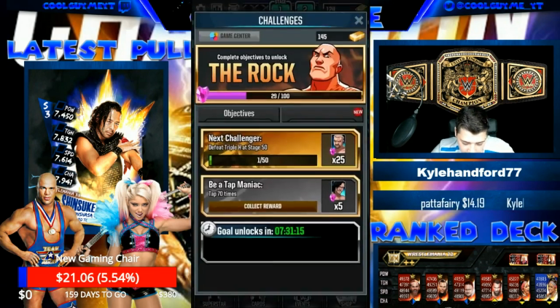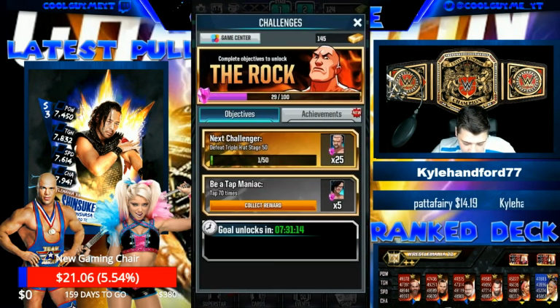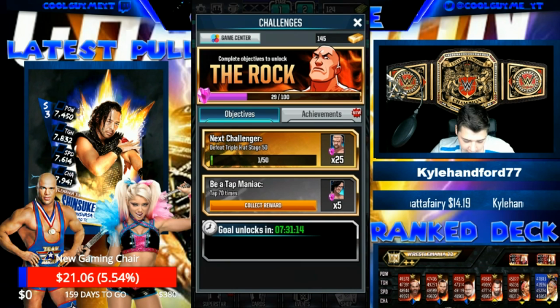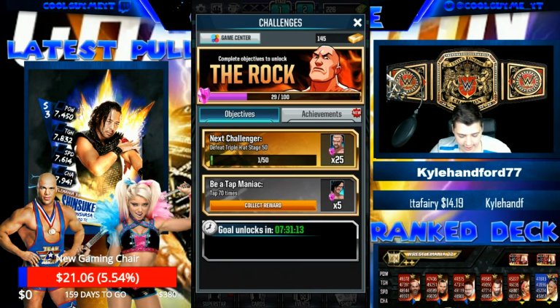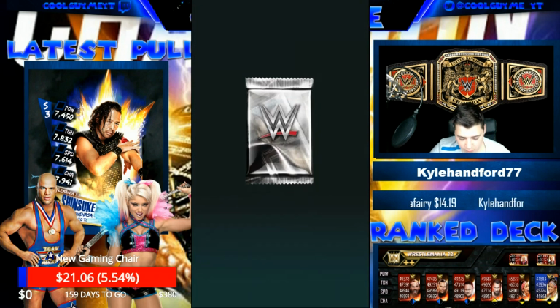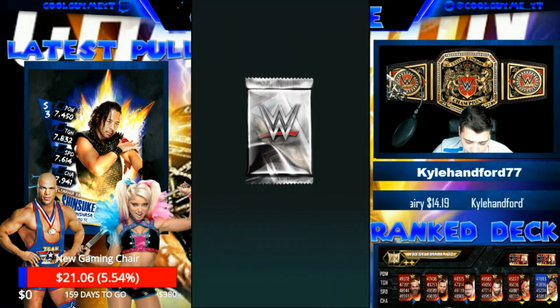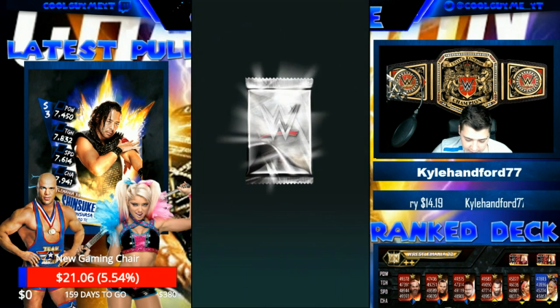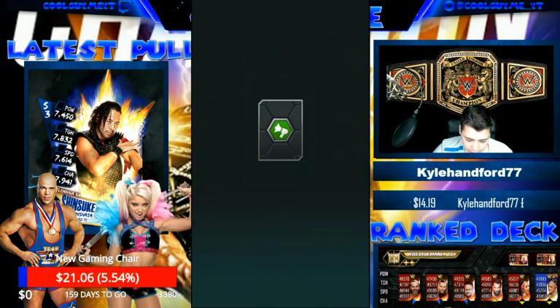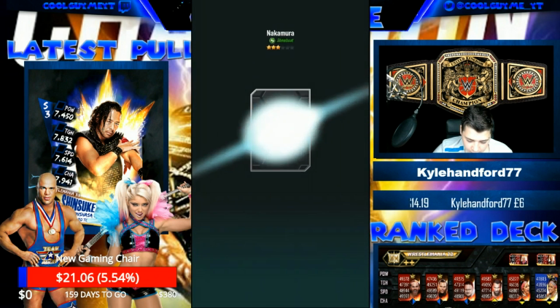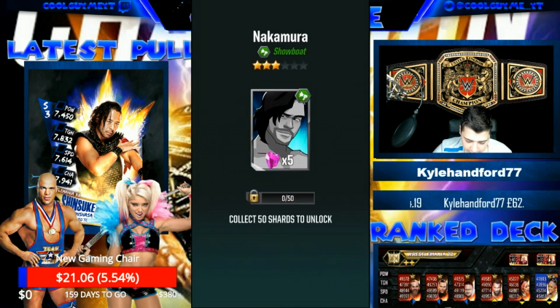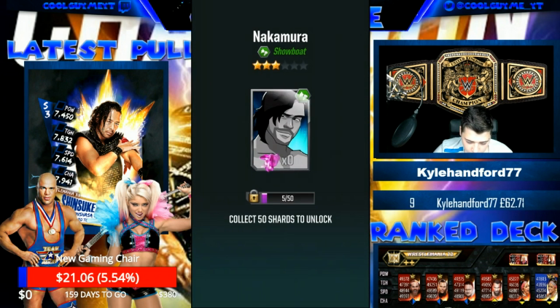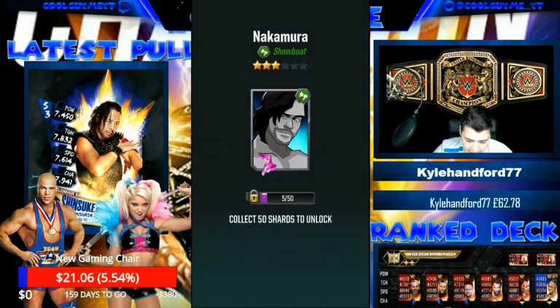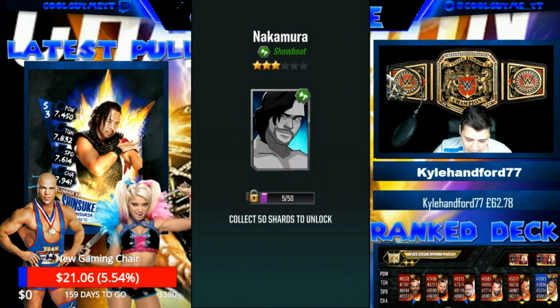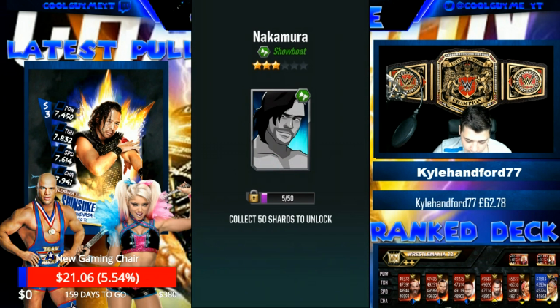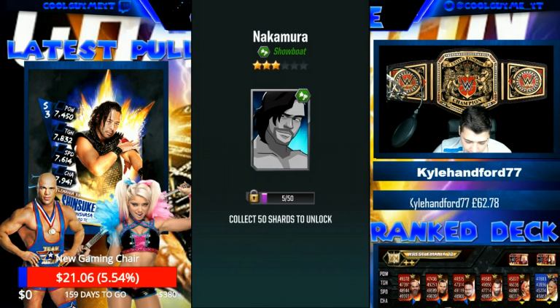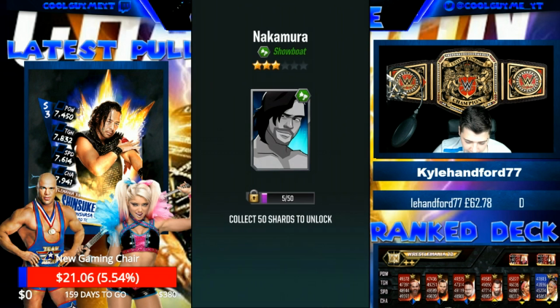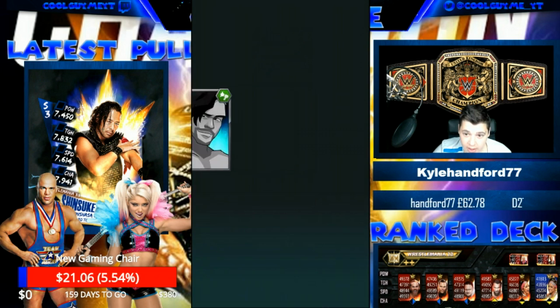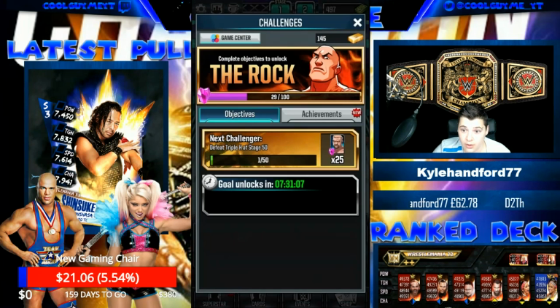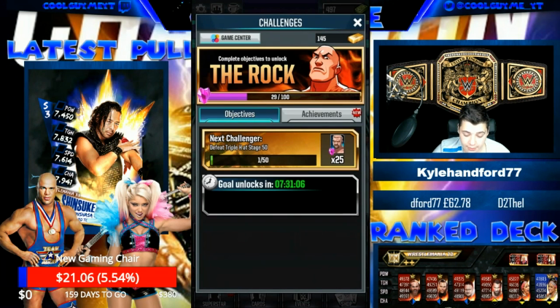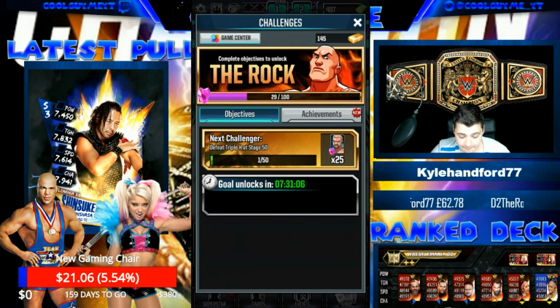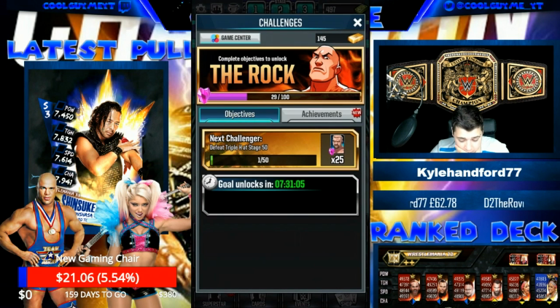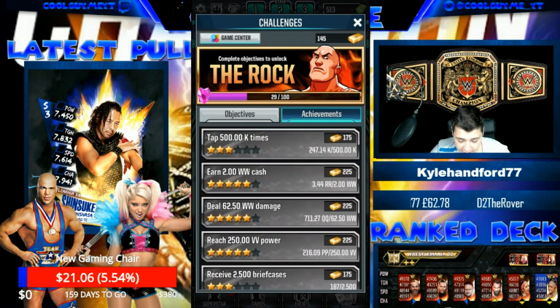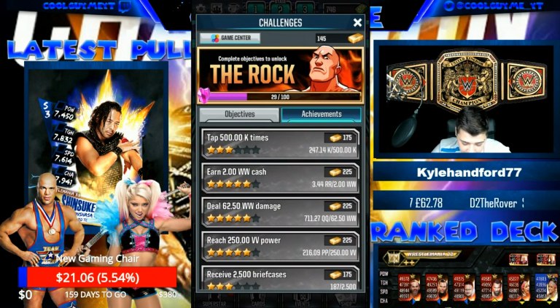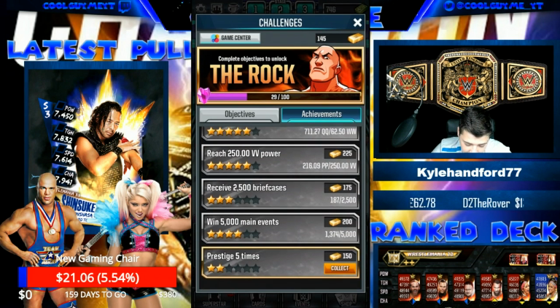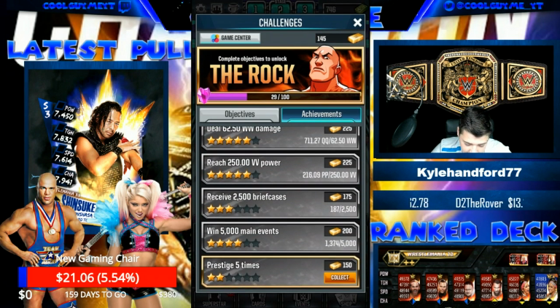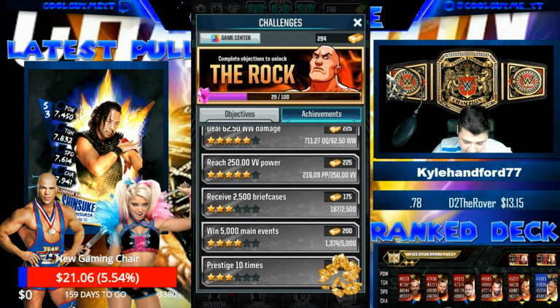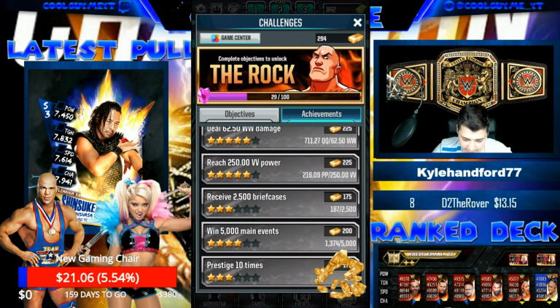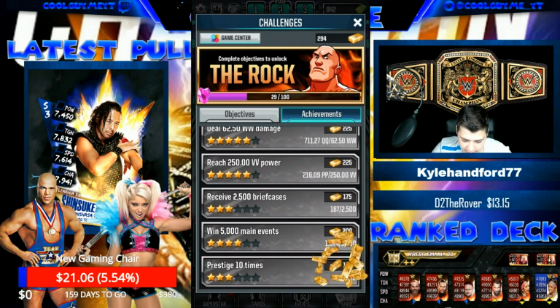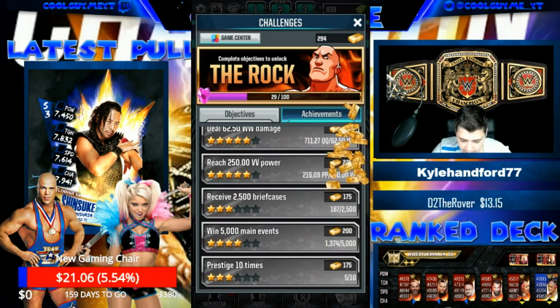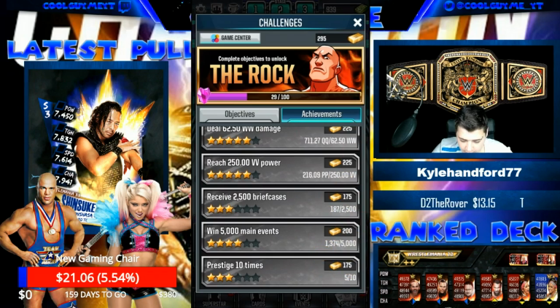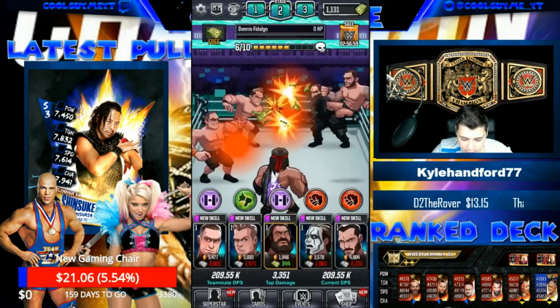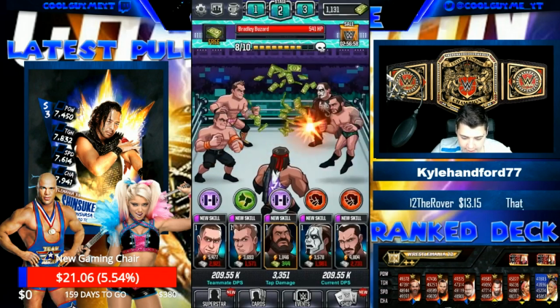Okay, what have we got? Collect rewards — this is what we've won. Nakamura showboat, 5 shards unlocked. Okay, achievements — I can collect this, prestige 5 times, nice. Got a little bit of cash there.